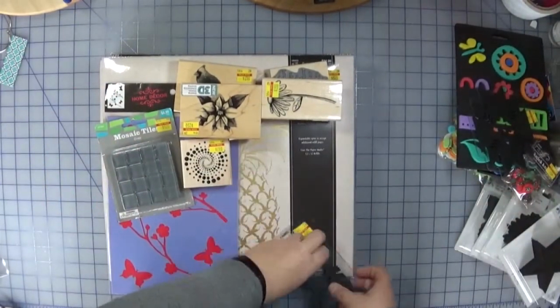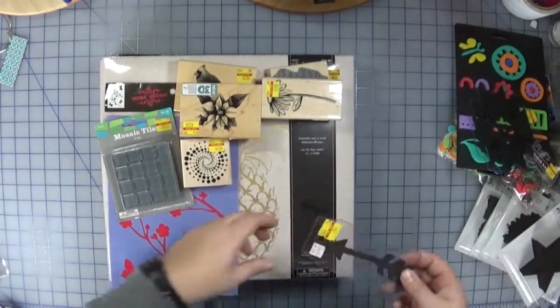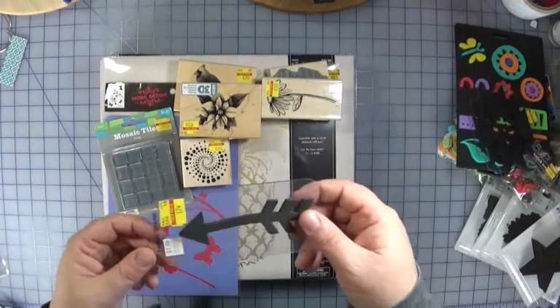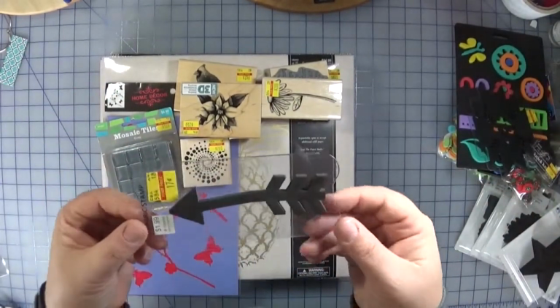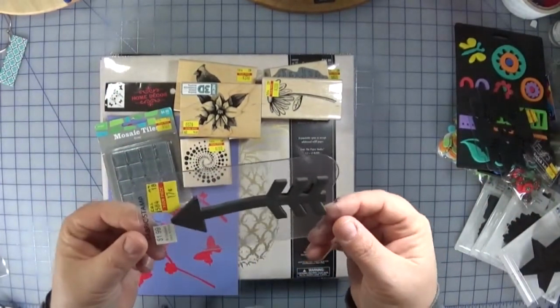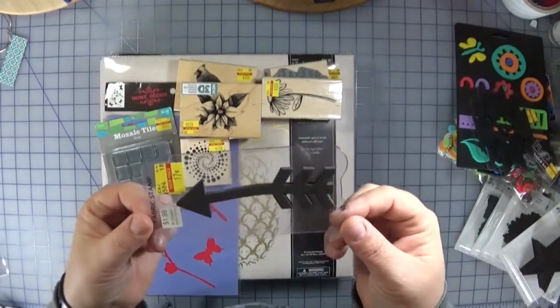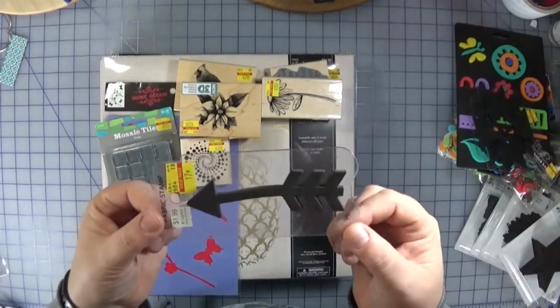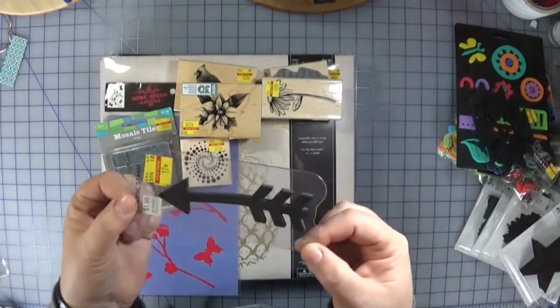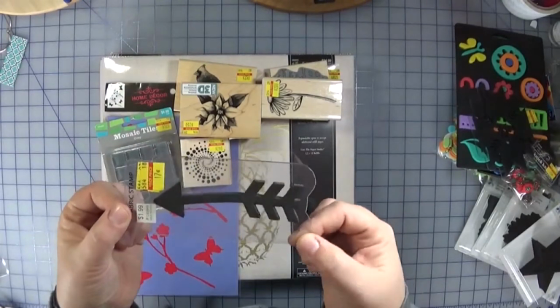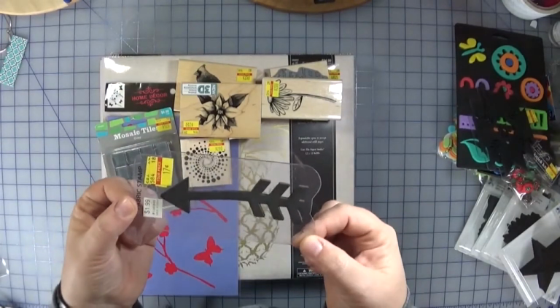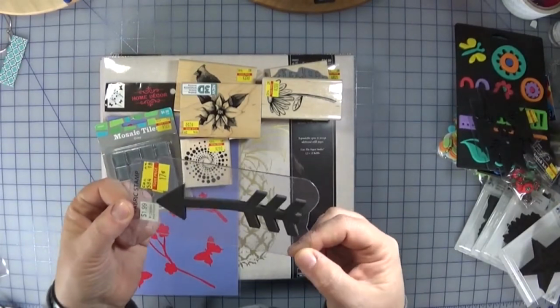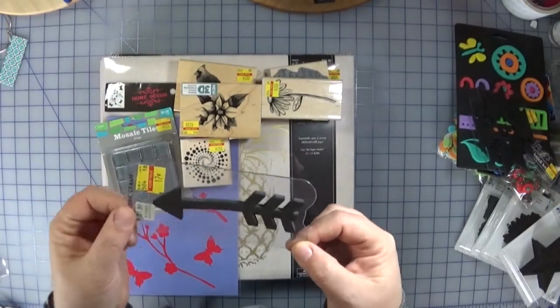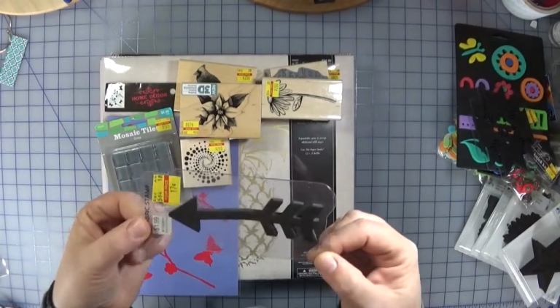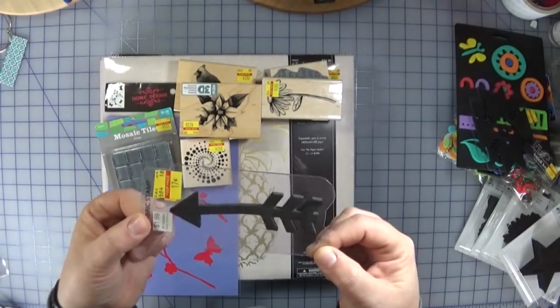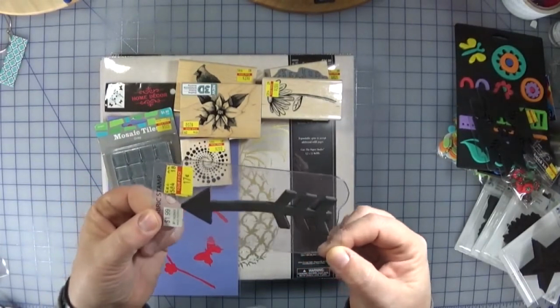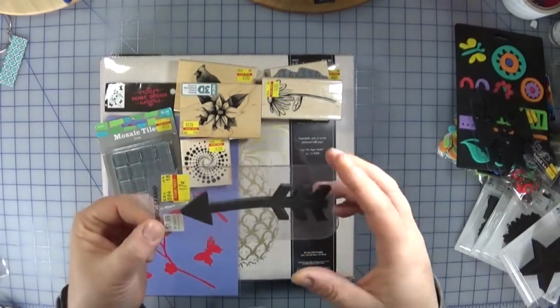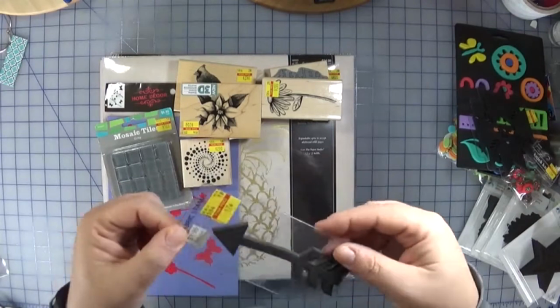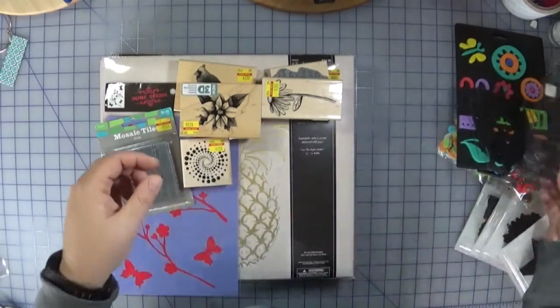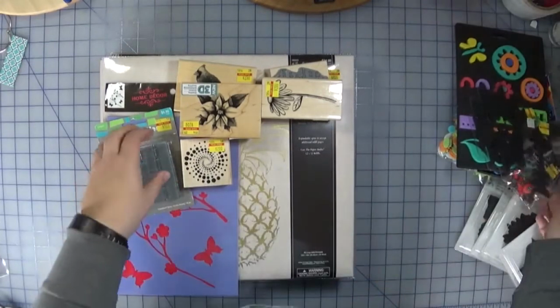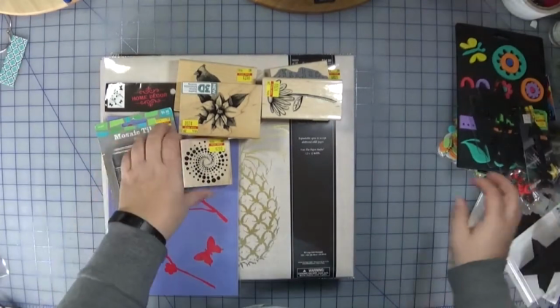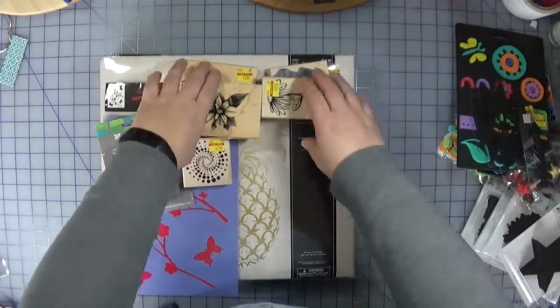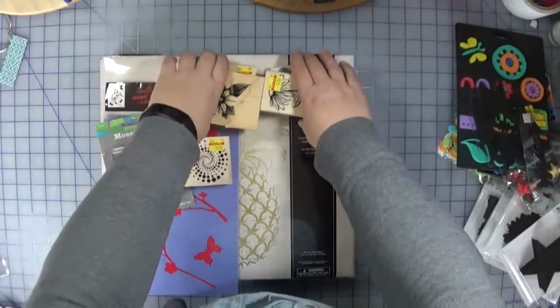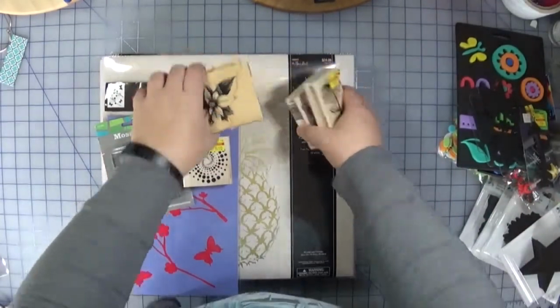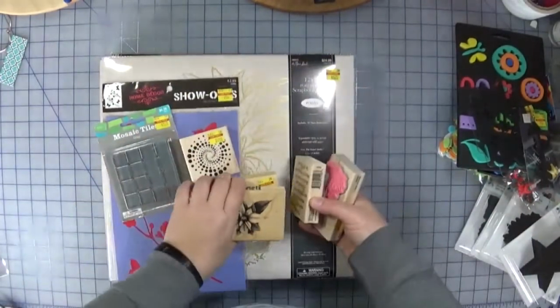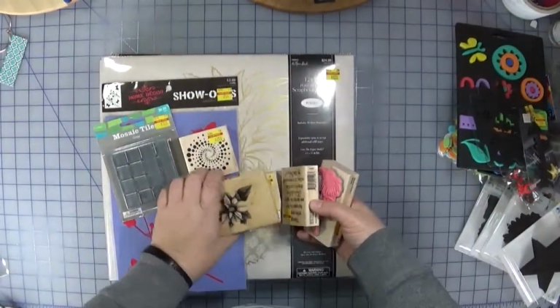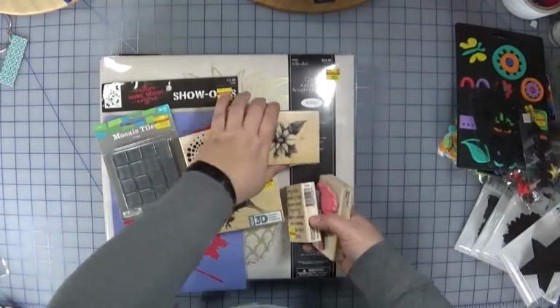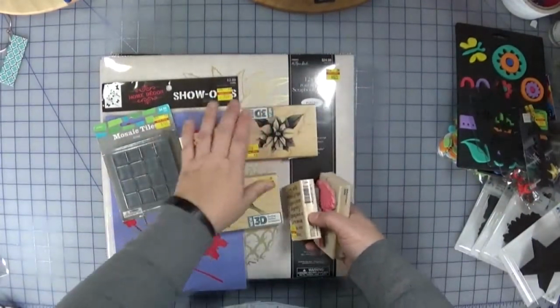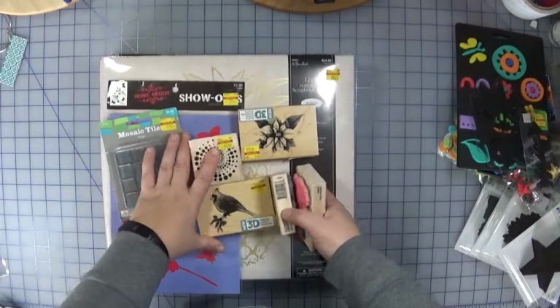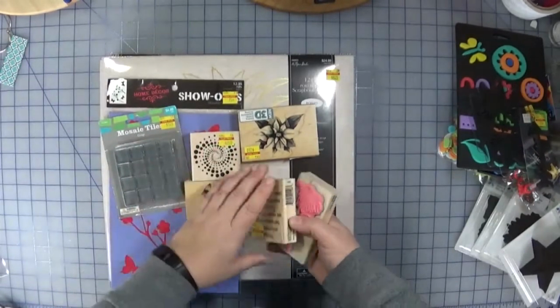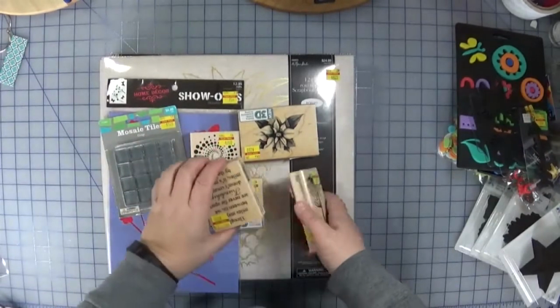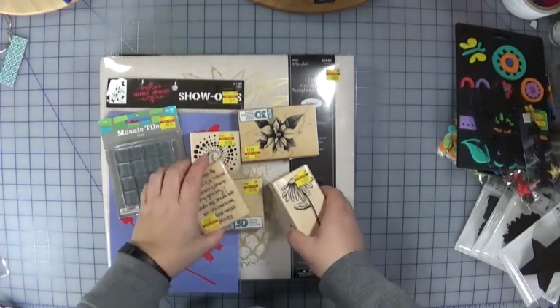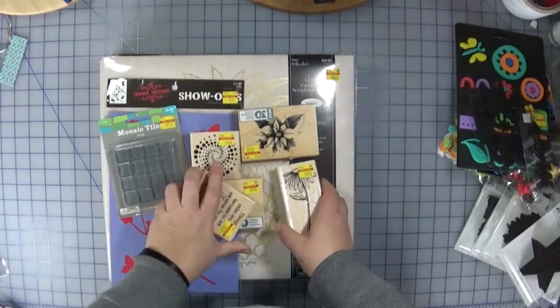My least expensive item was 17 cents — this arrow stamp. Arrows are very generic; I can use them for scrapbooking, card making, and more.